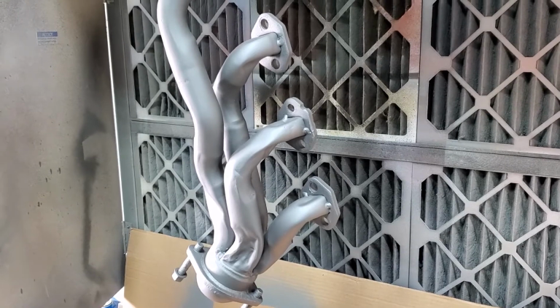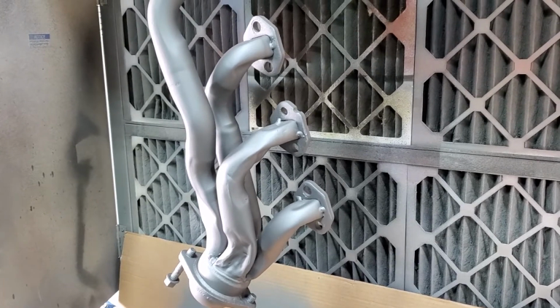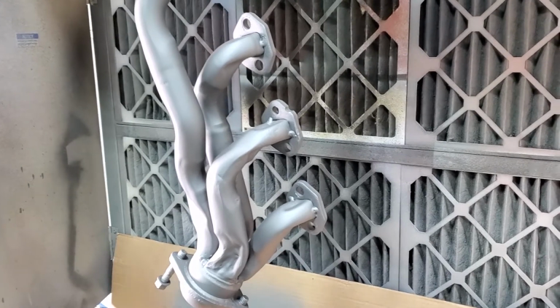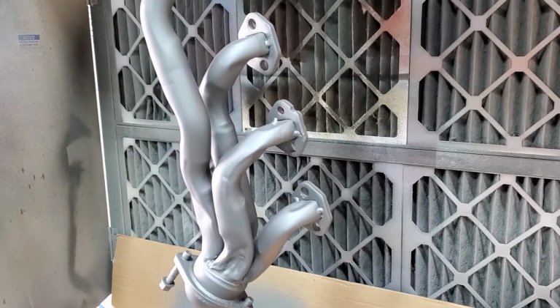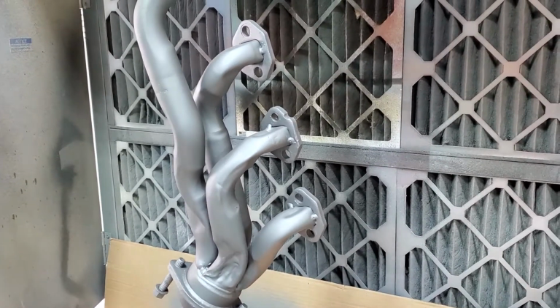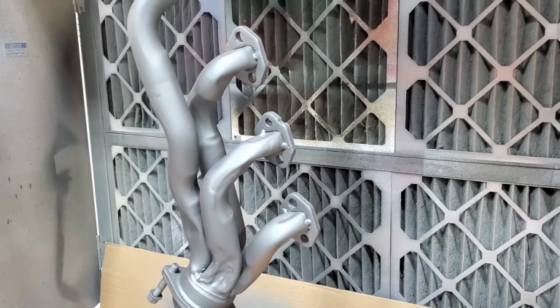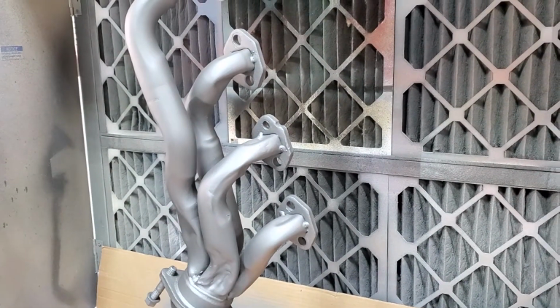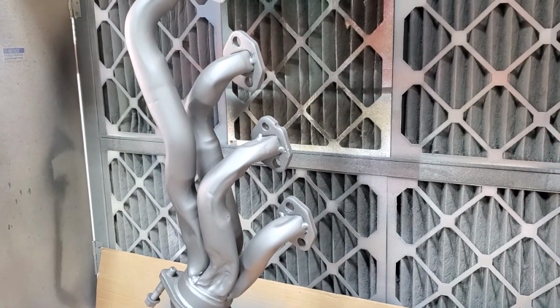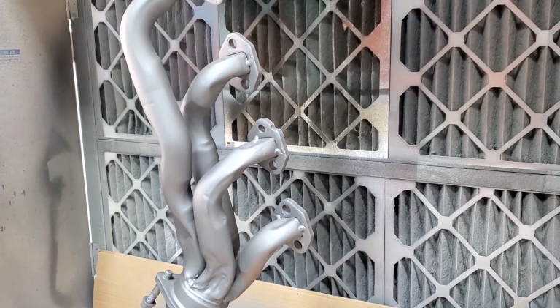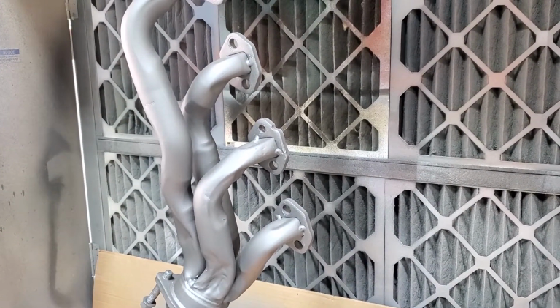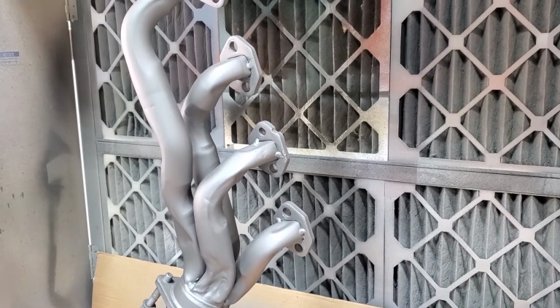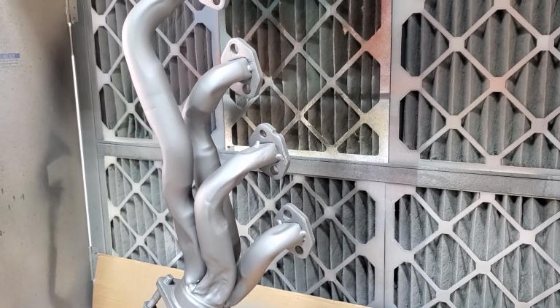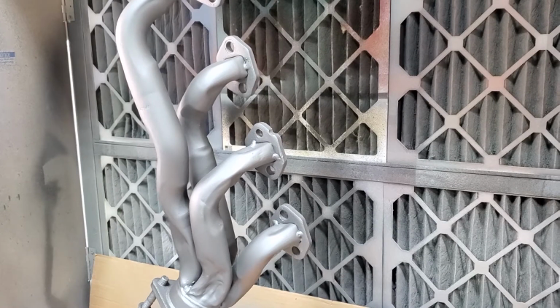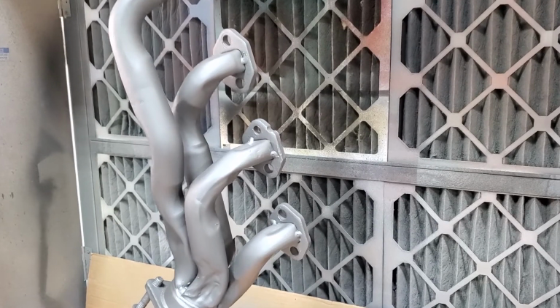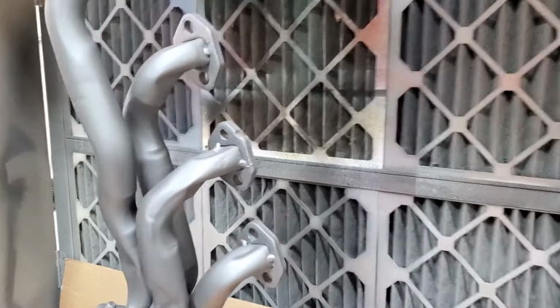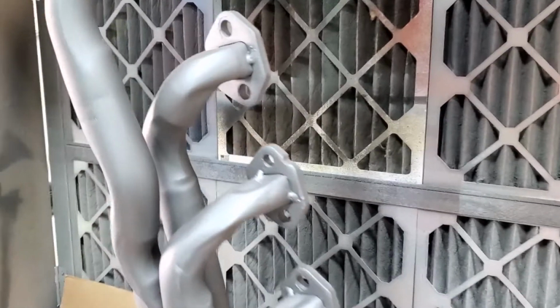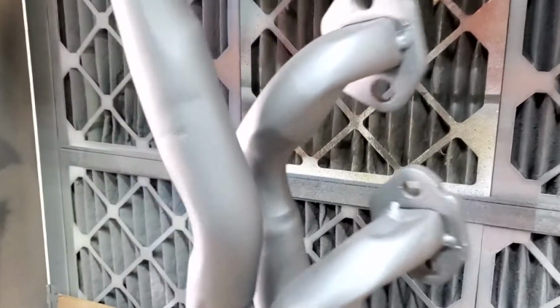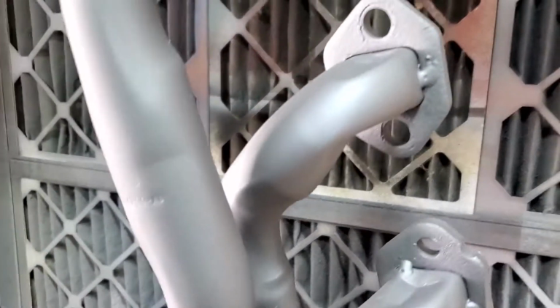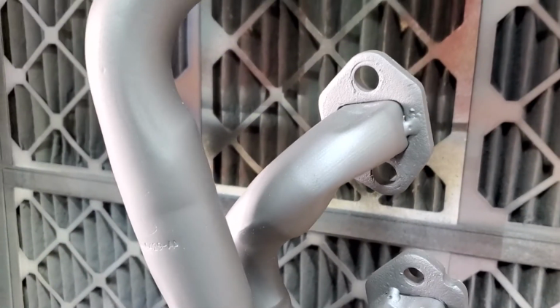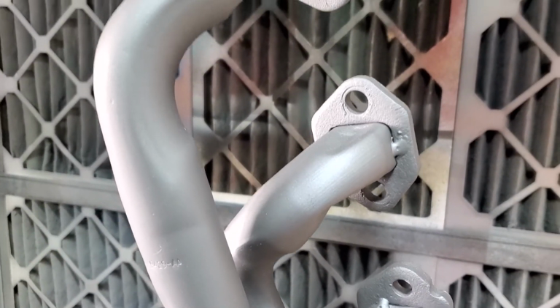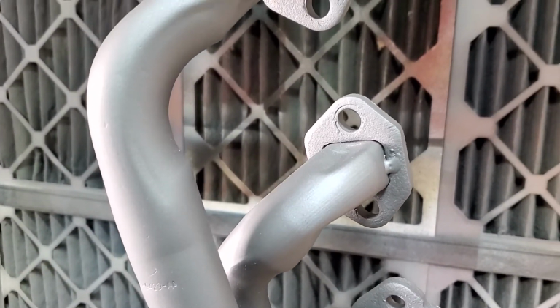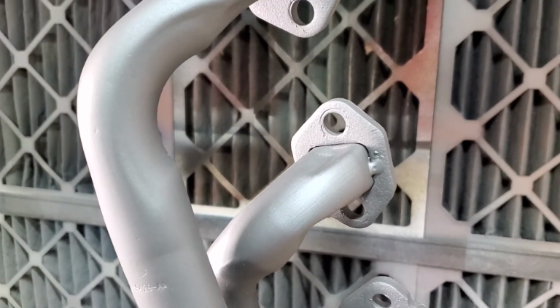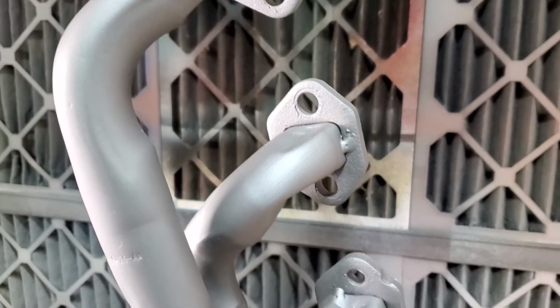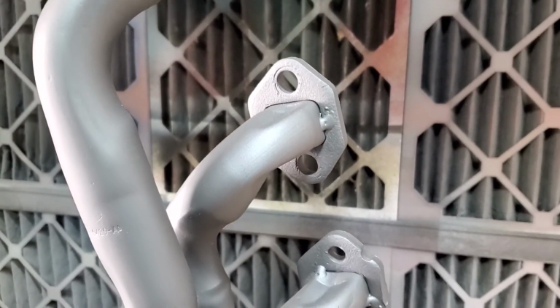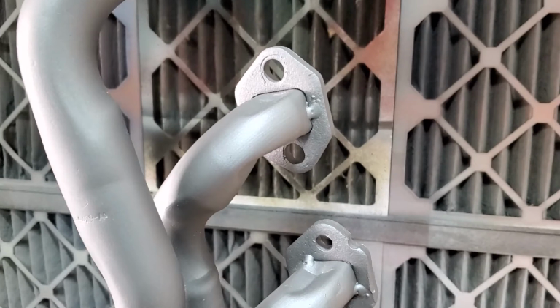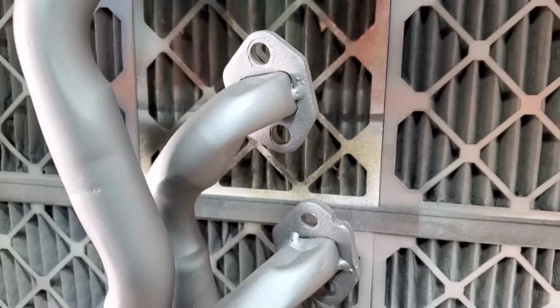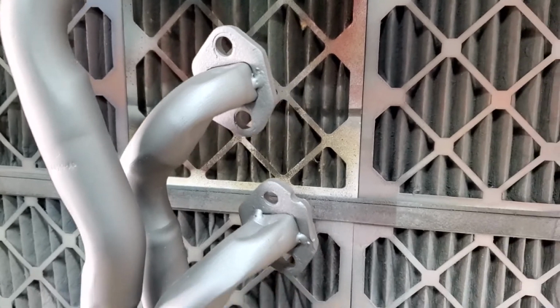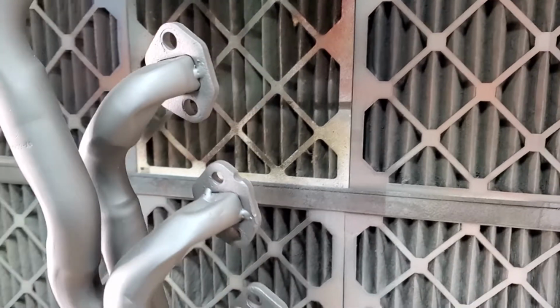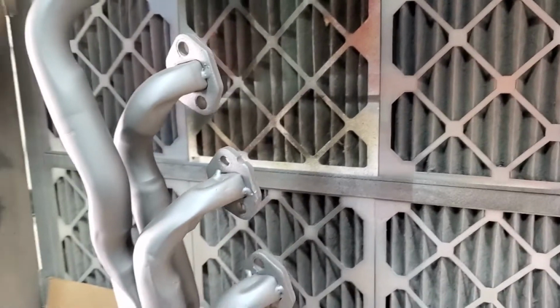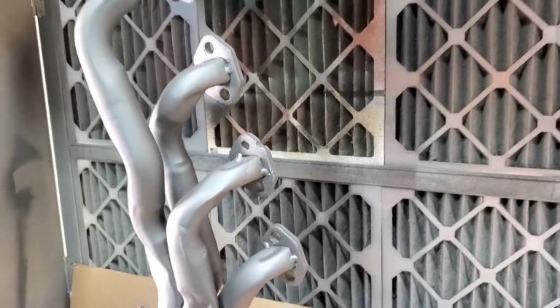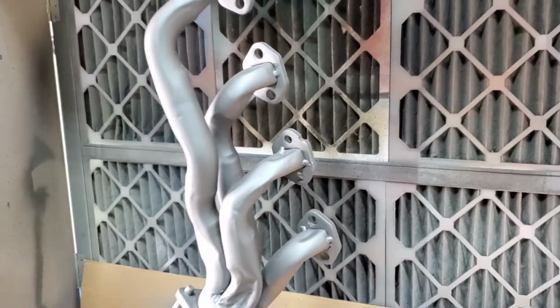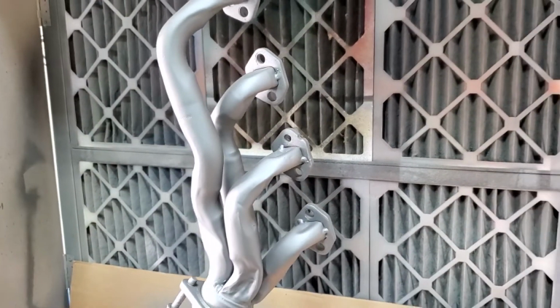We're going to go ahead and turn on the exhaust fan and show you what the difference is. As you can see here, this is what it looks like — it's more of a satin to flat finish — and we're going to make it glossy.